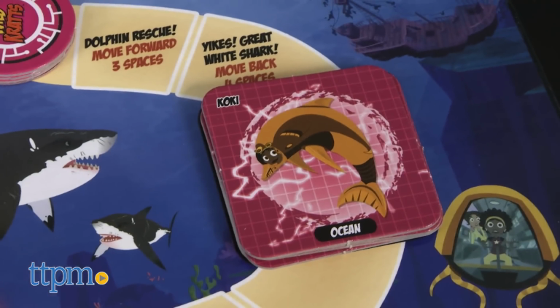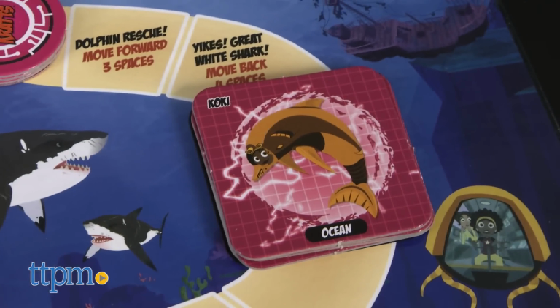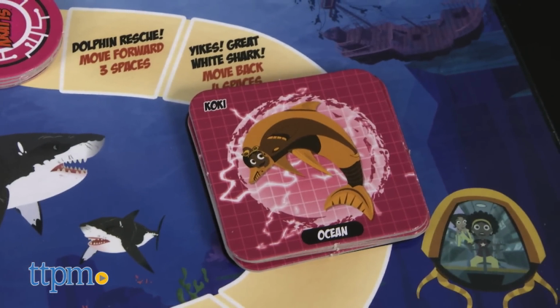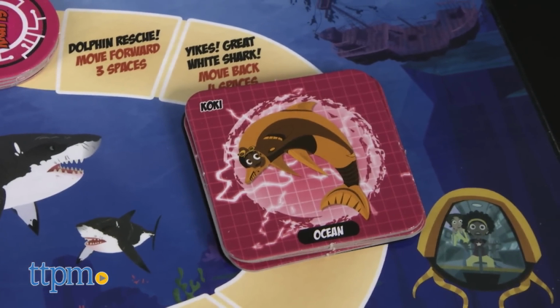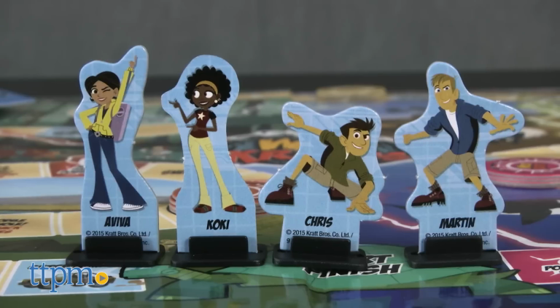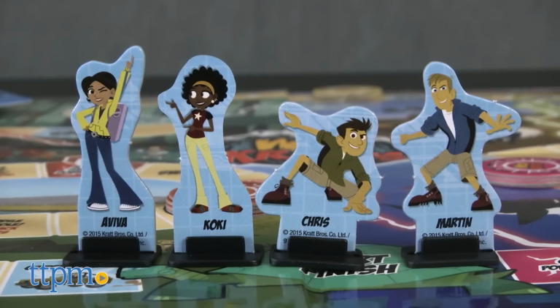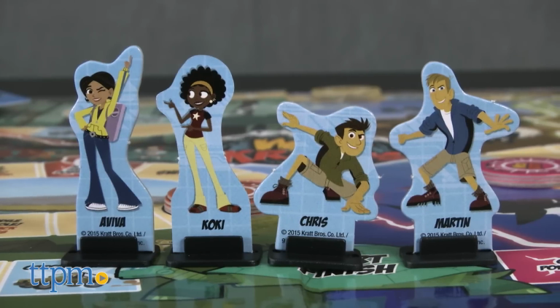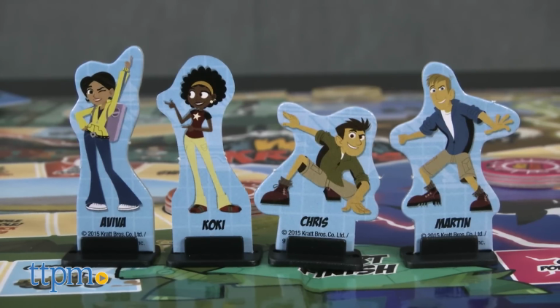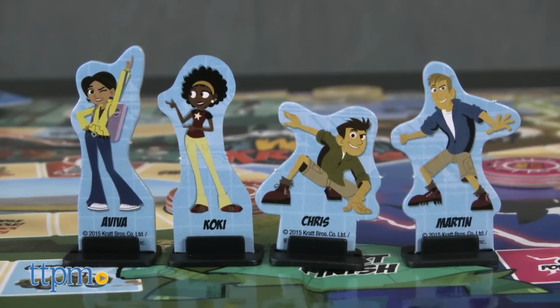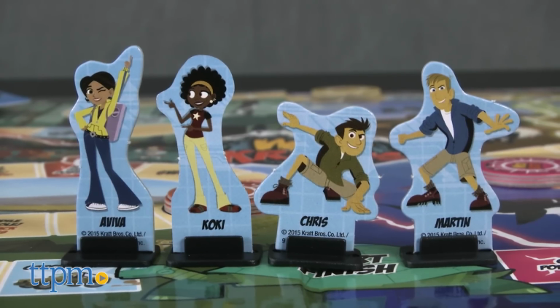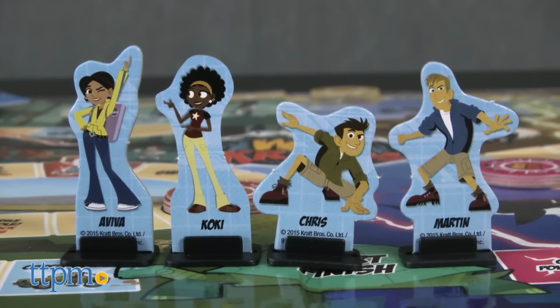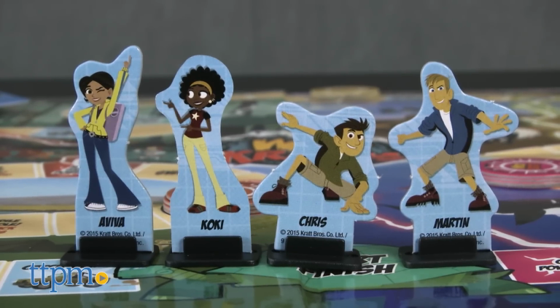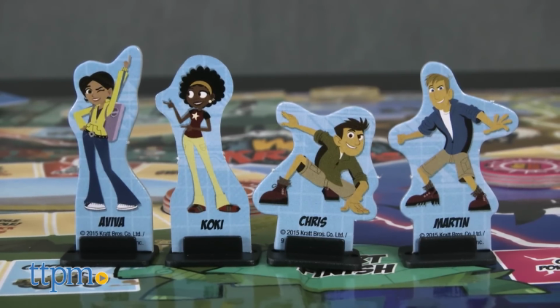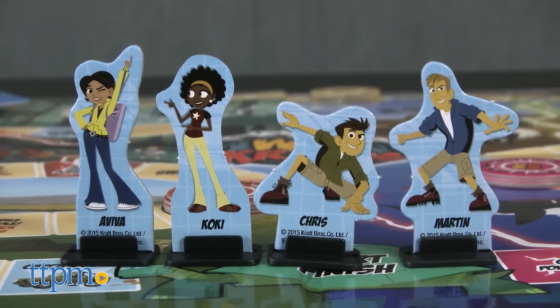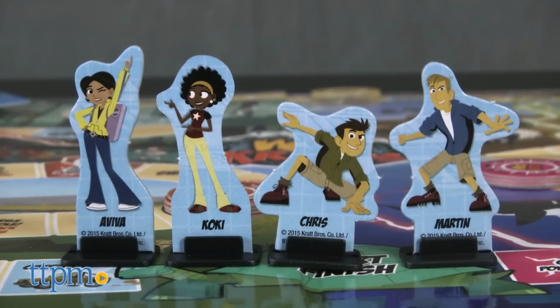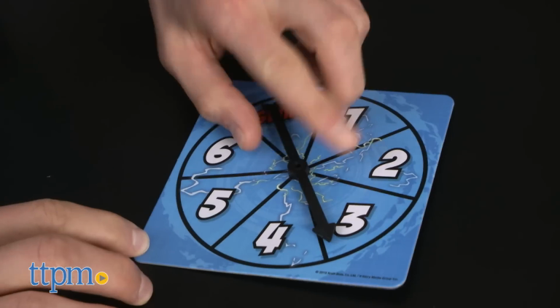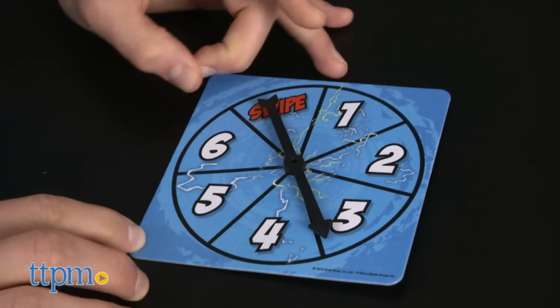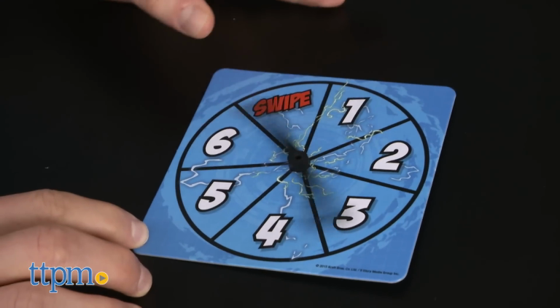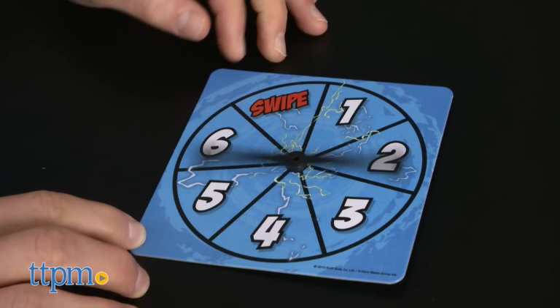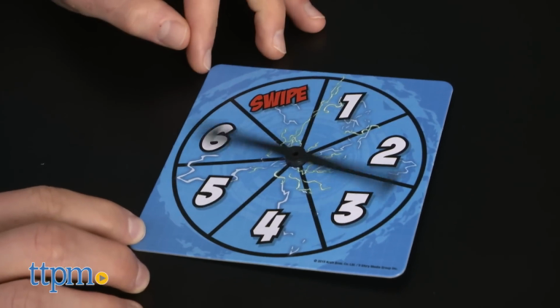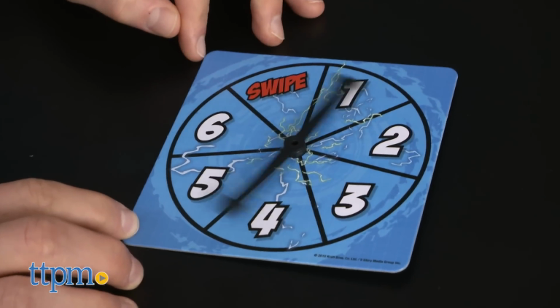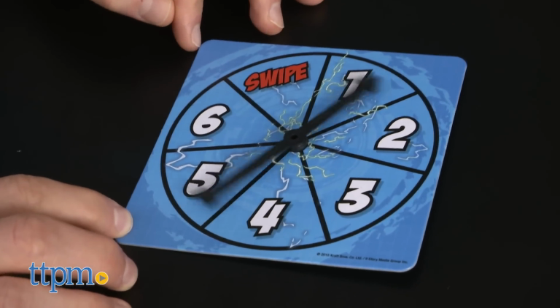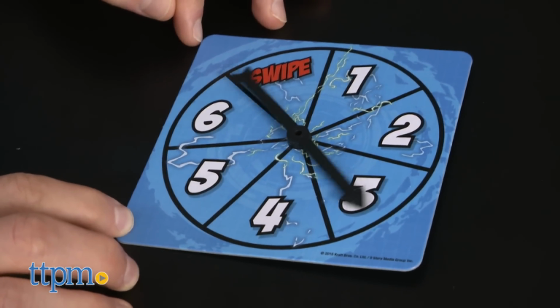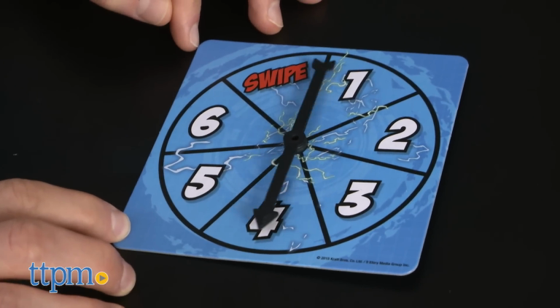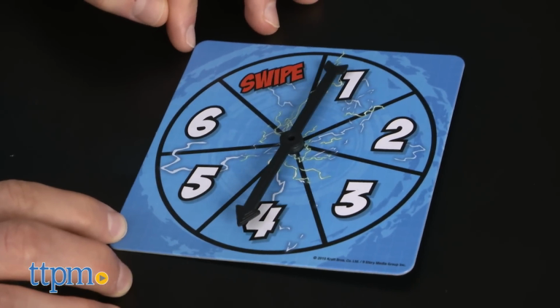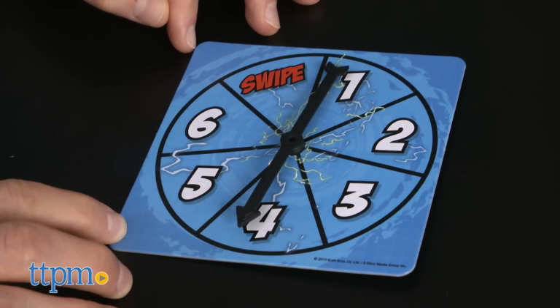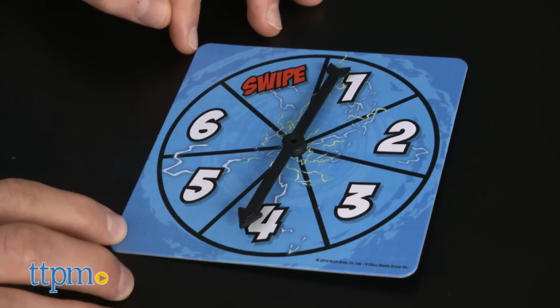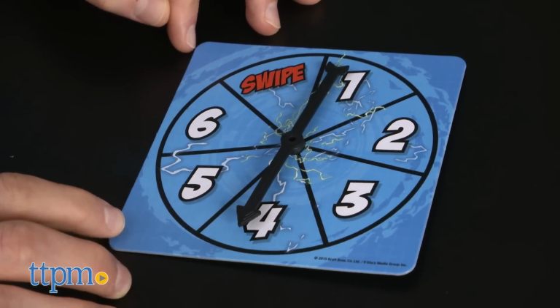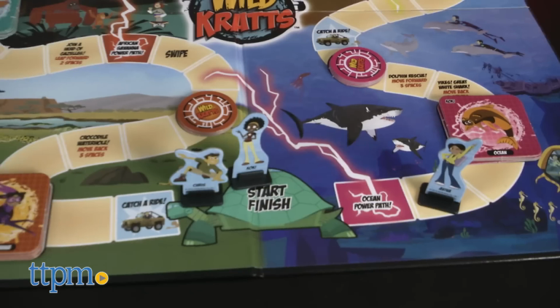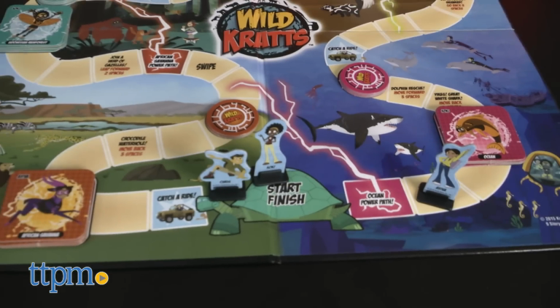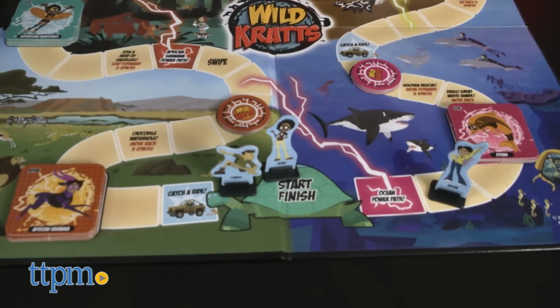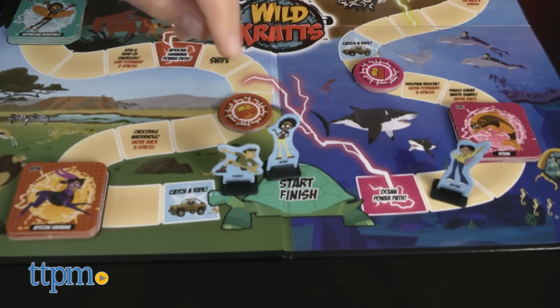You can play the game as Aviva, Koki, Chris, or Martin. Take turns spinning the spinner and moving the number of spaces shown along the game board's path. There are a variety of different spaces on the game board.